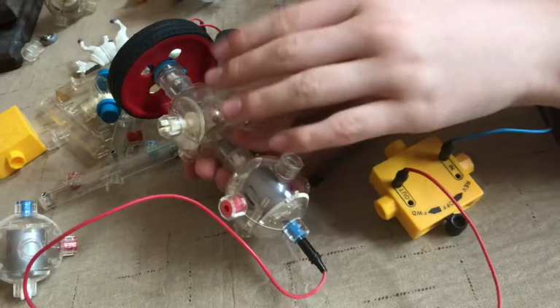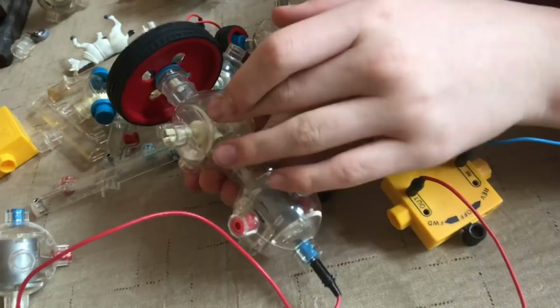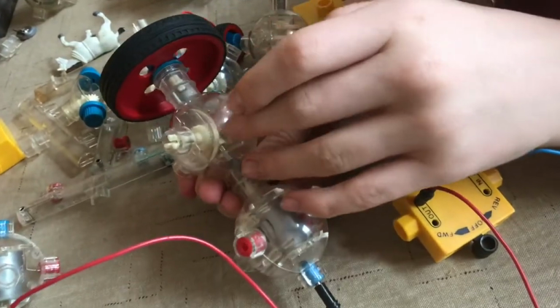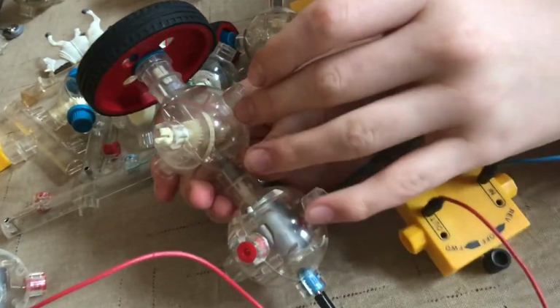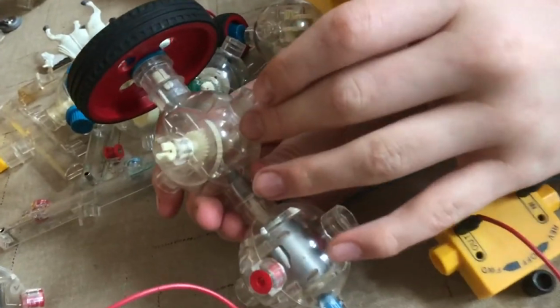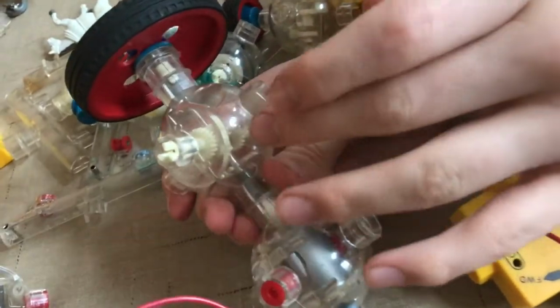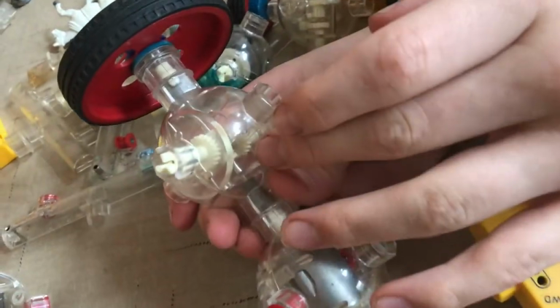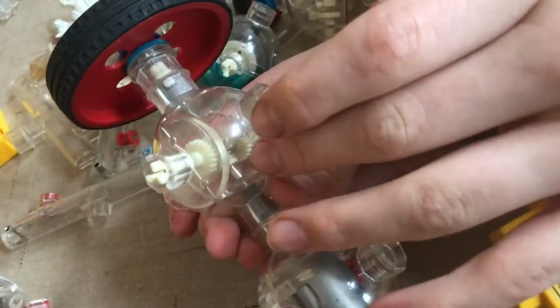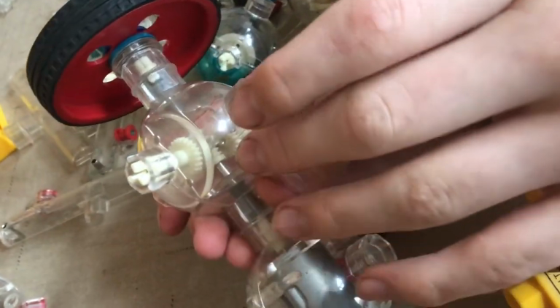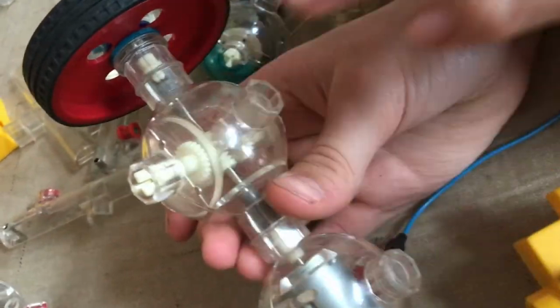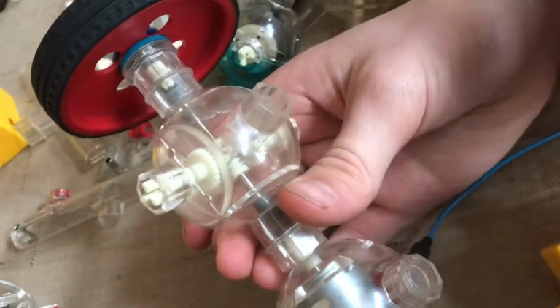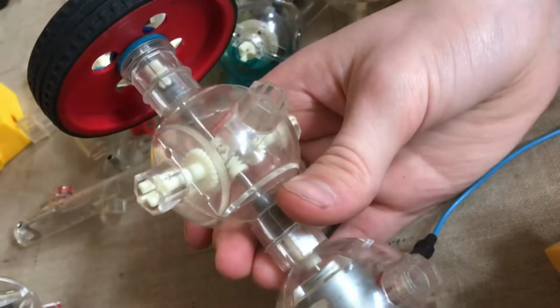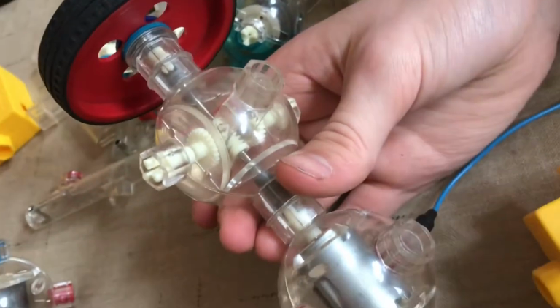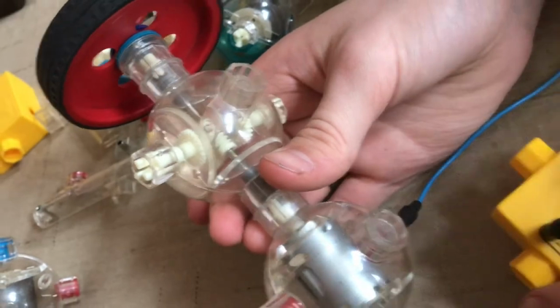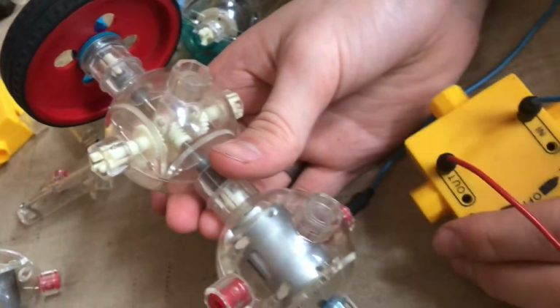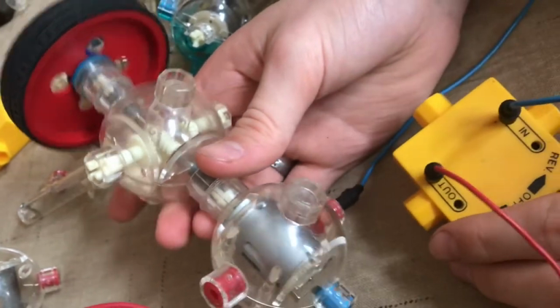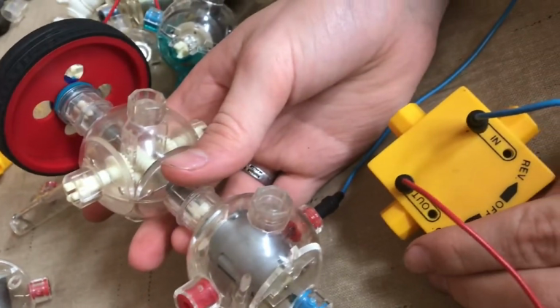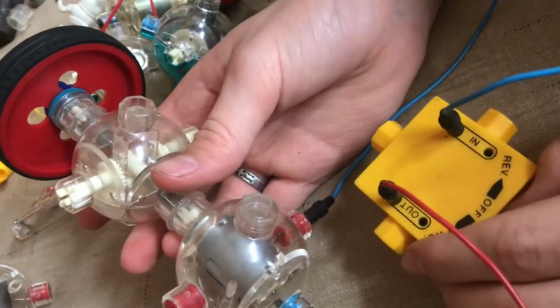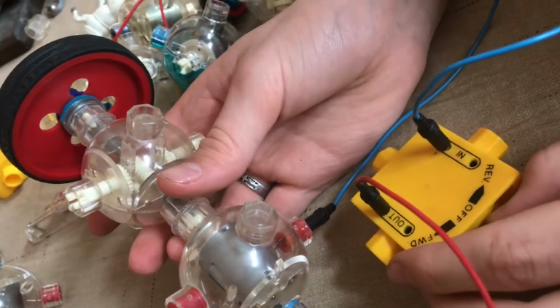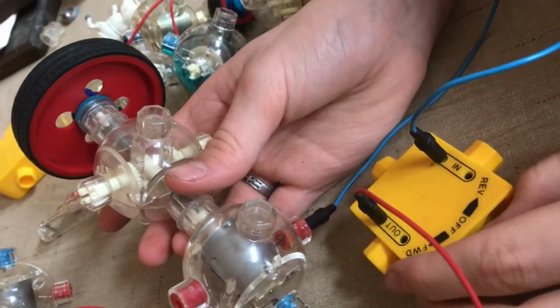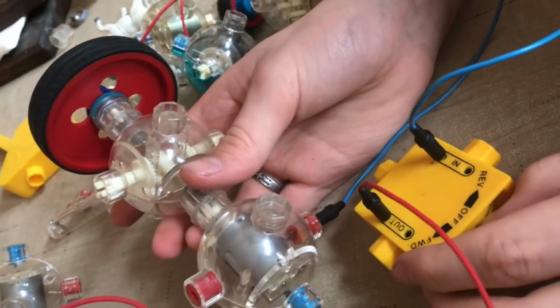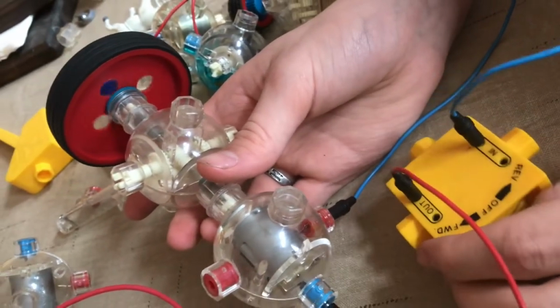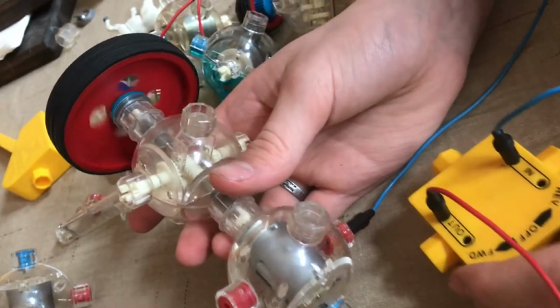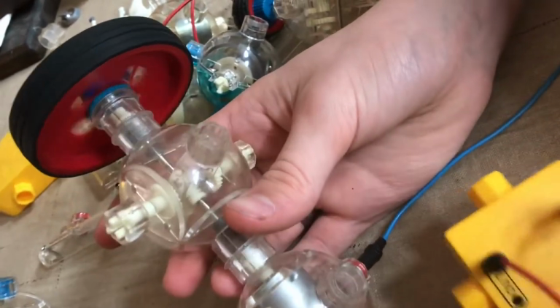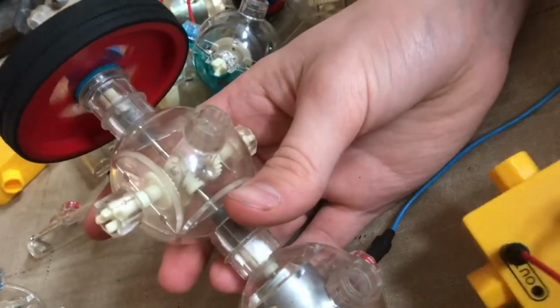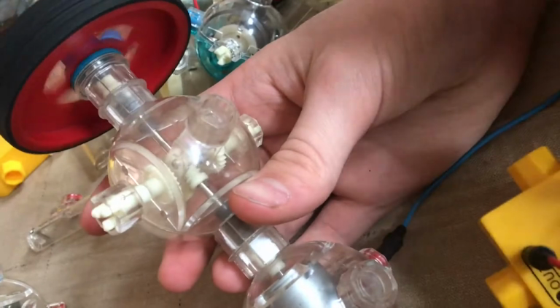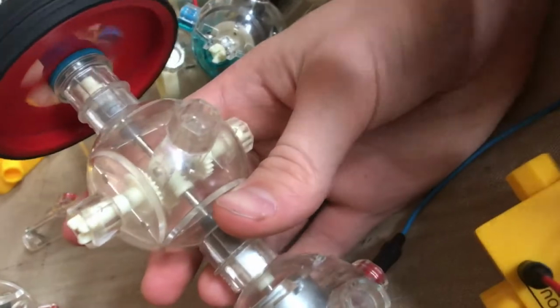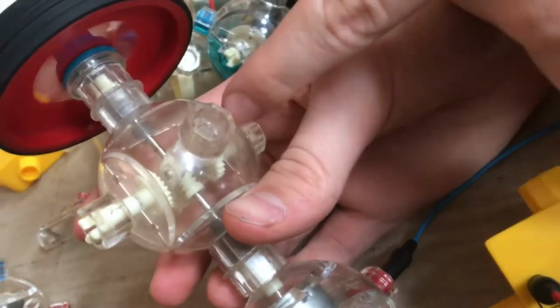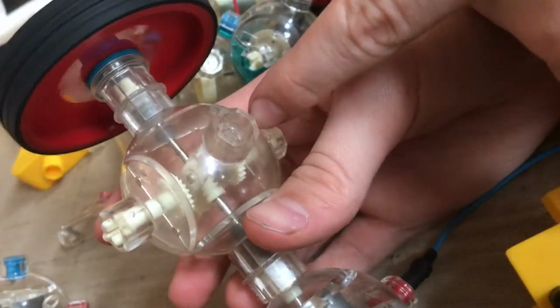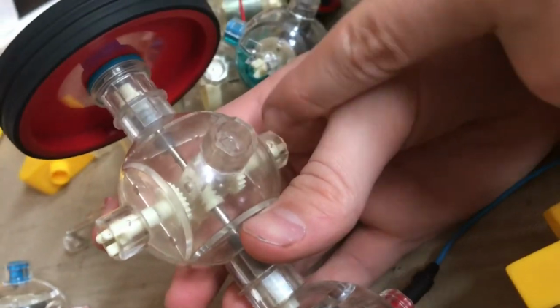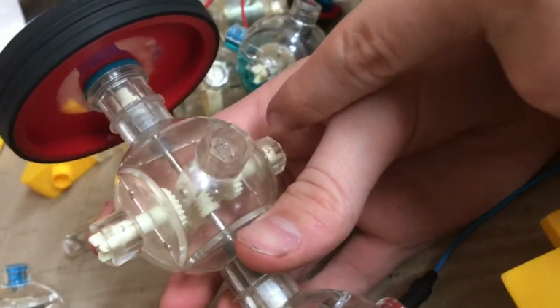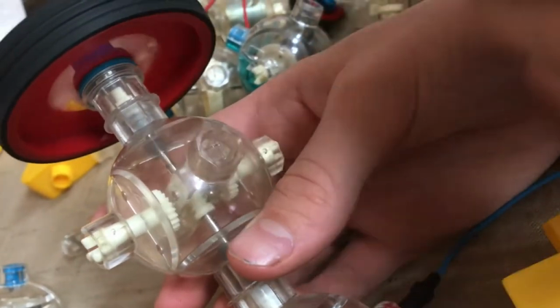Right here I have the worm gear module. Something really cool is you can see all the gears working since it's clear. So if I turn it on, you can see how it's gearing all those down.